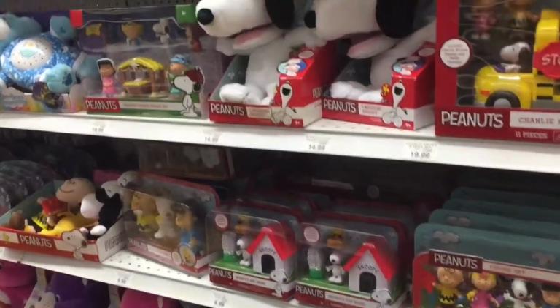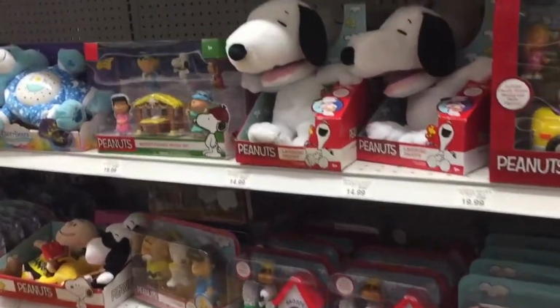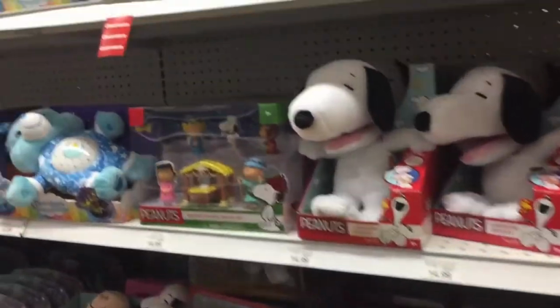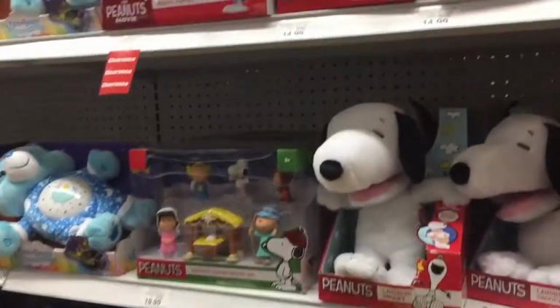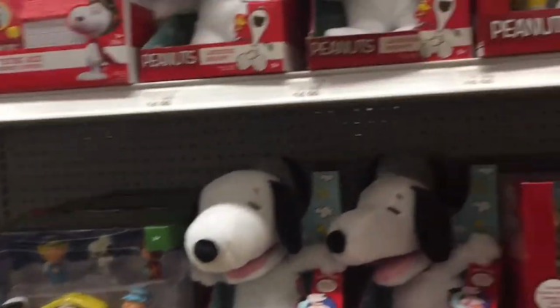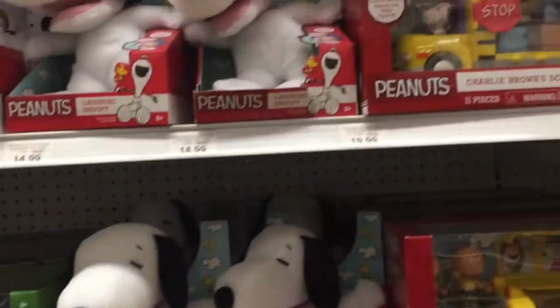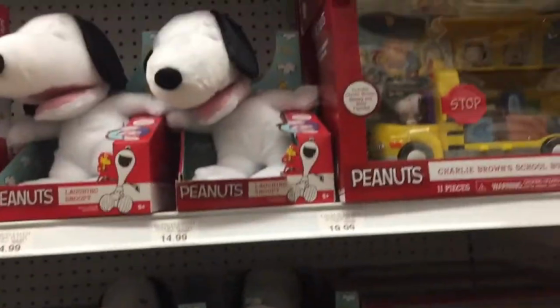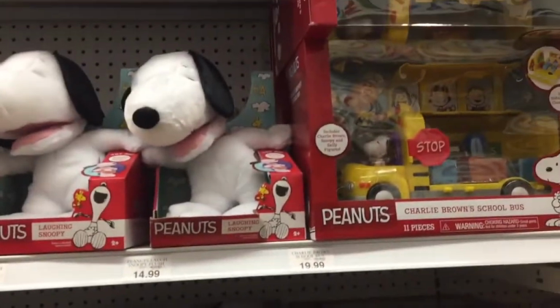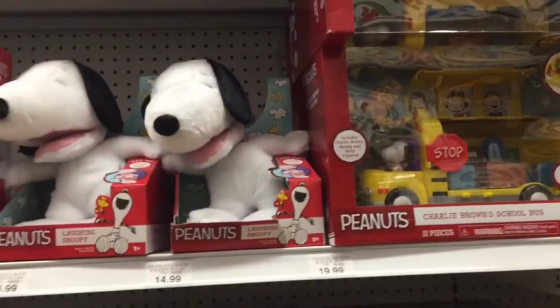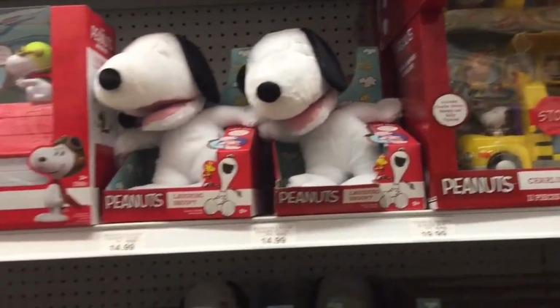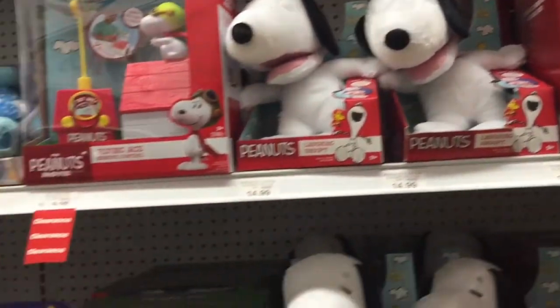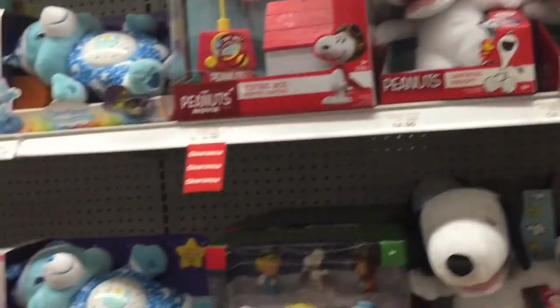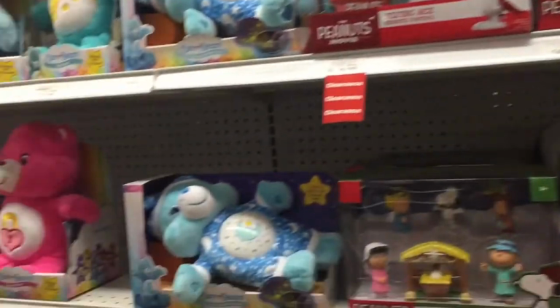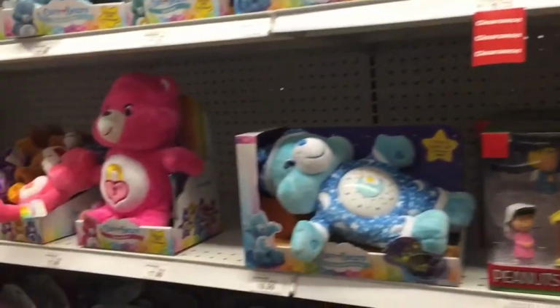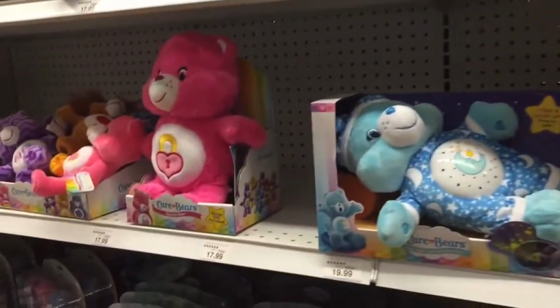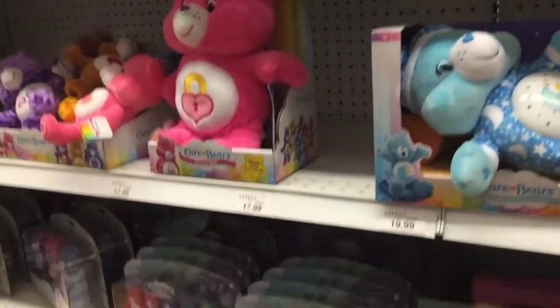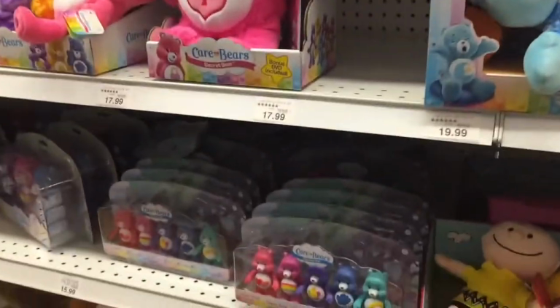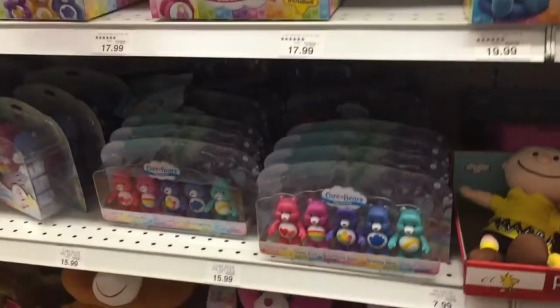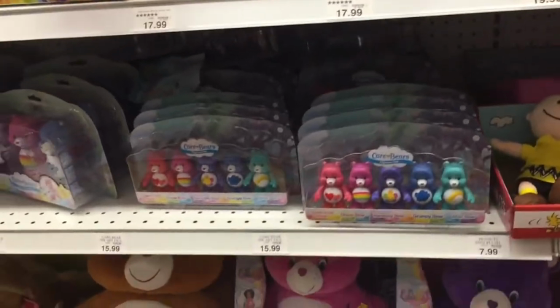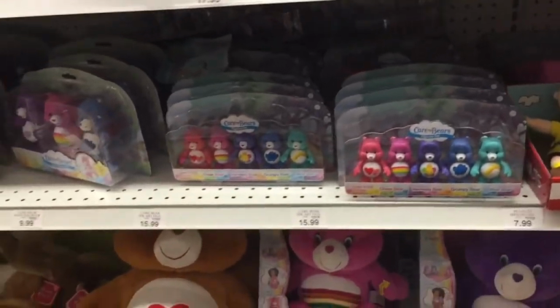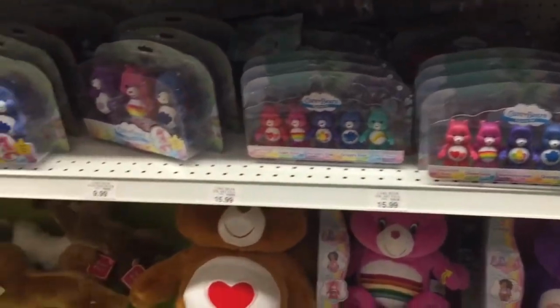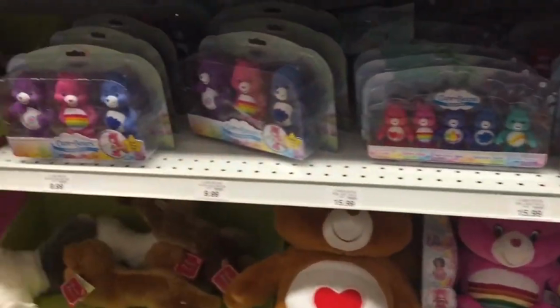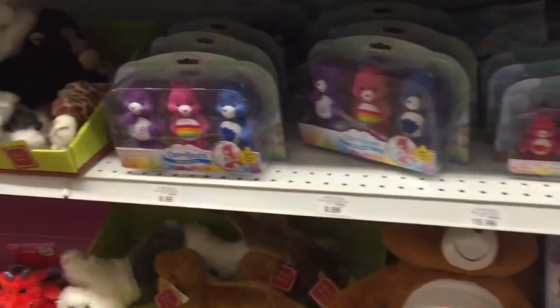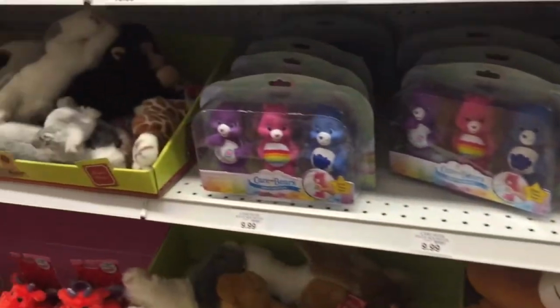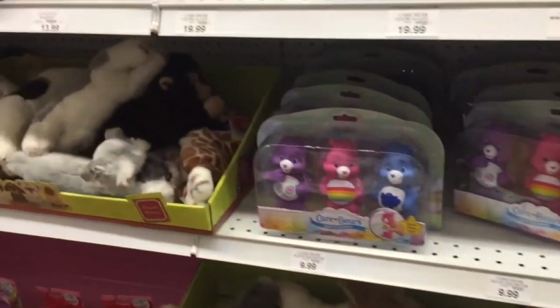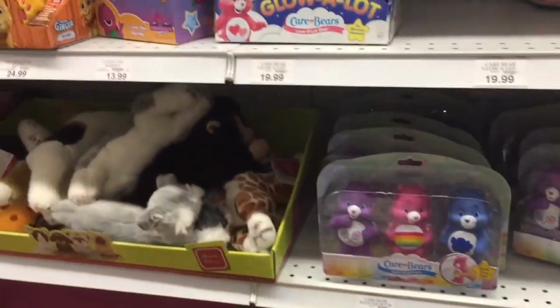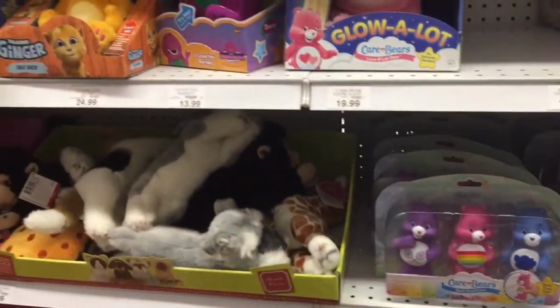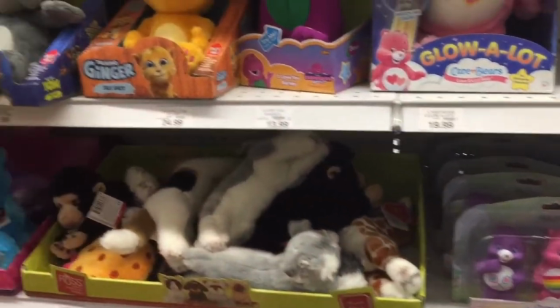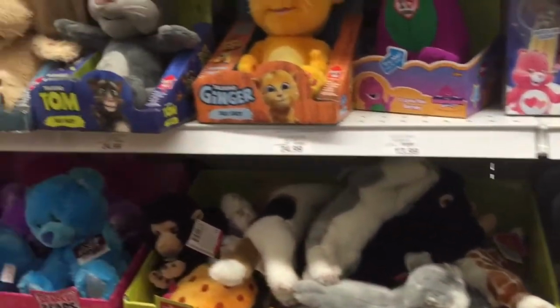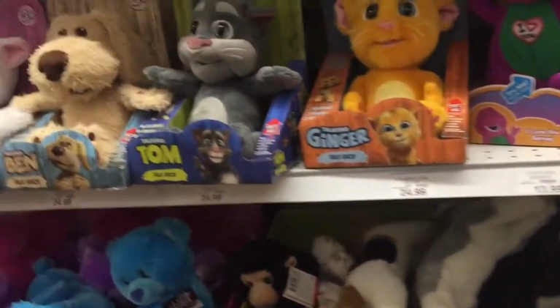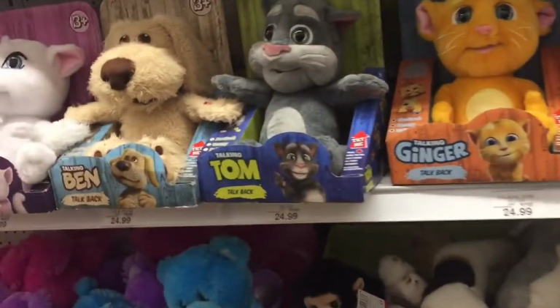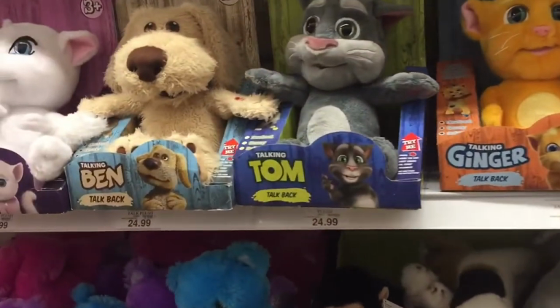Snoopy — look at the bus! Care Bears — those are cute! Look at all the stuffed animals.